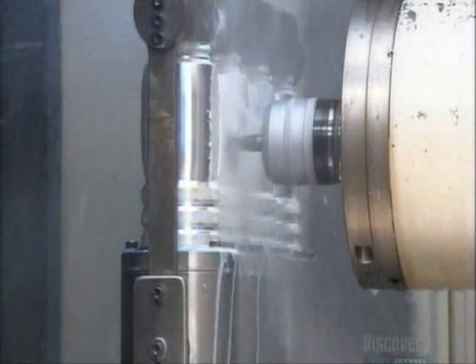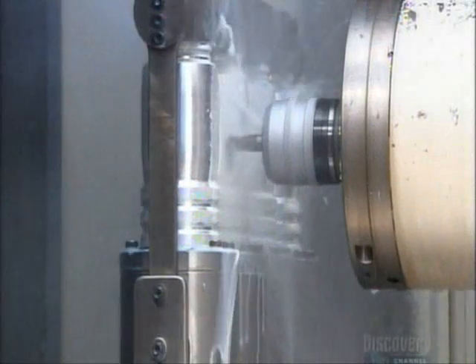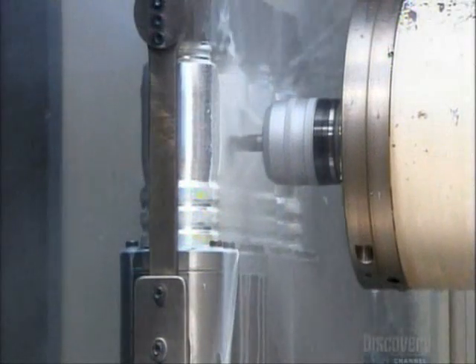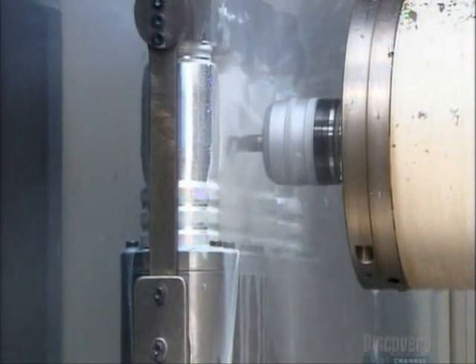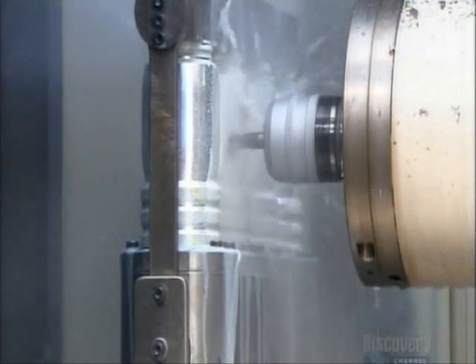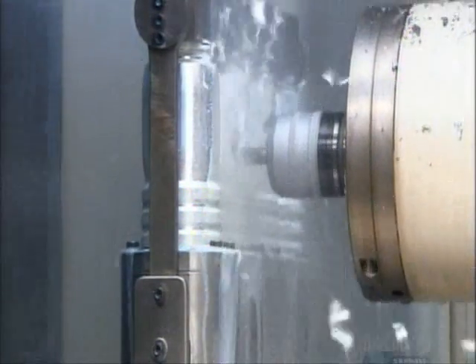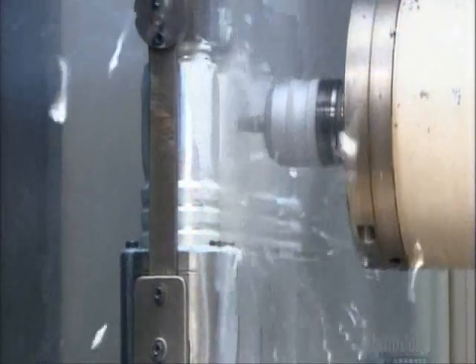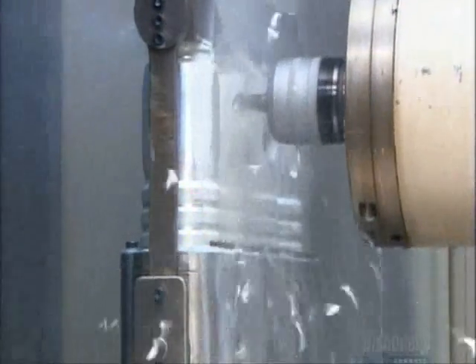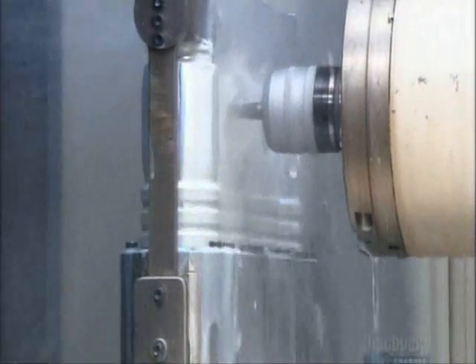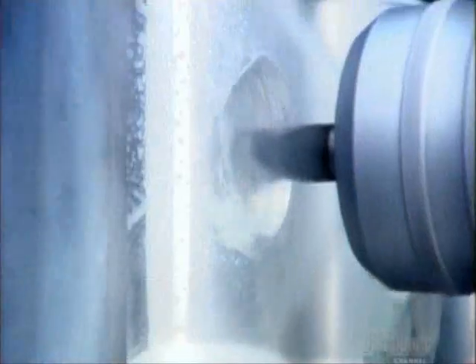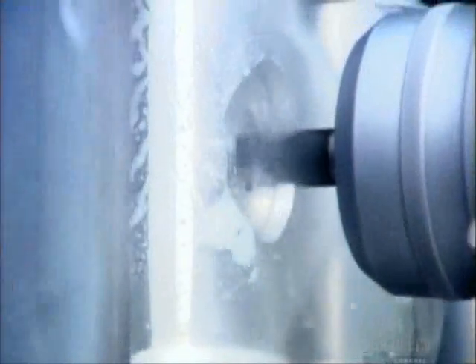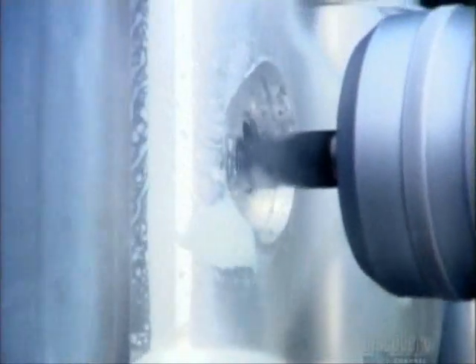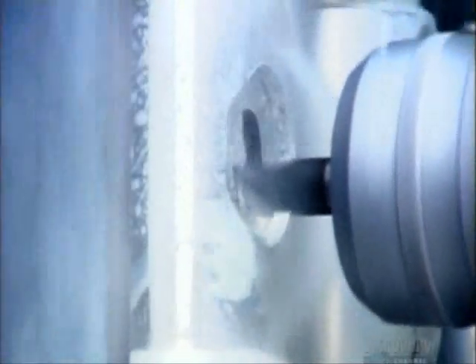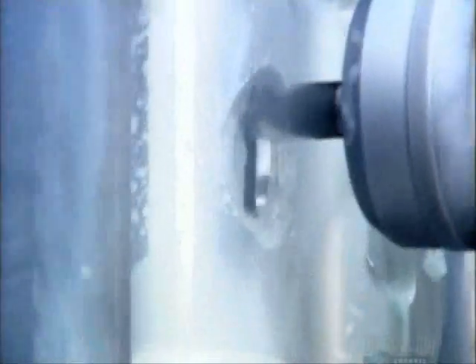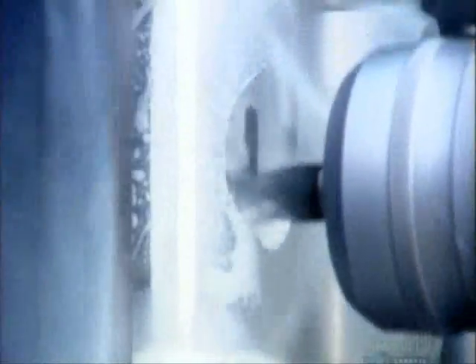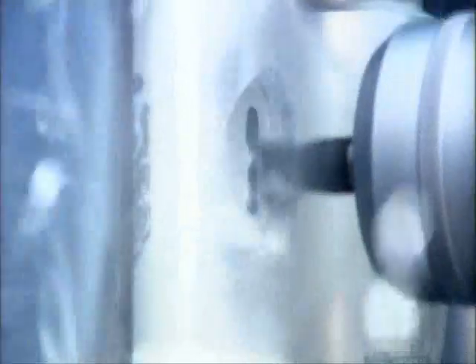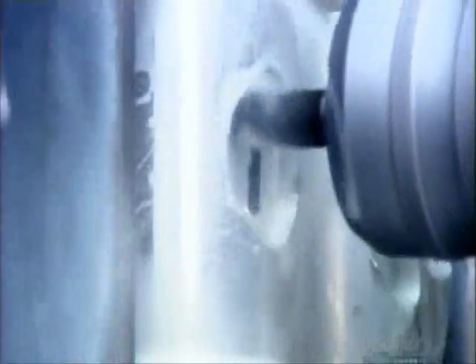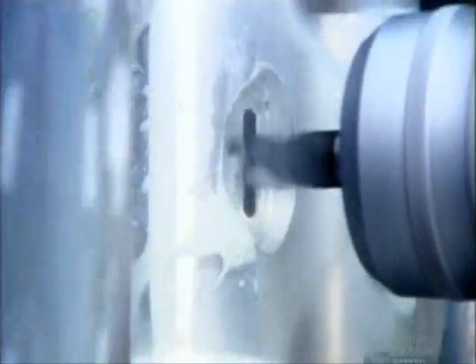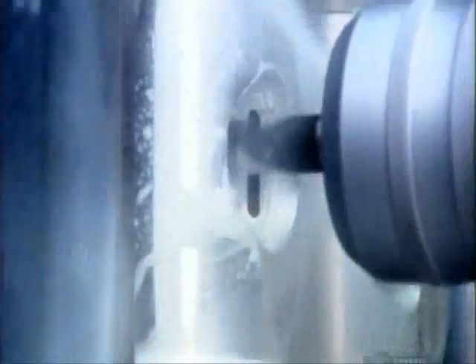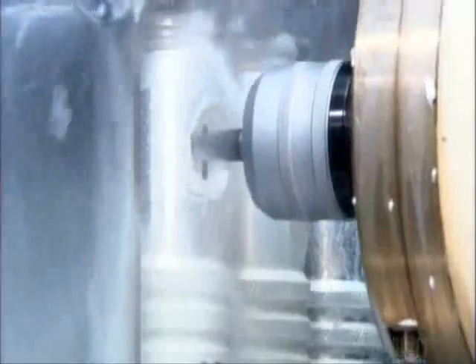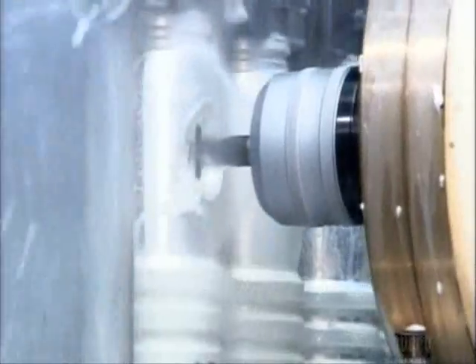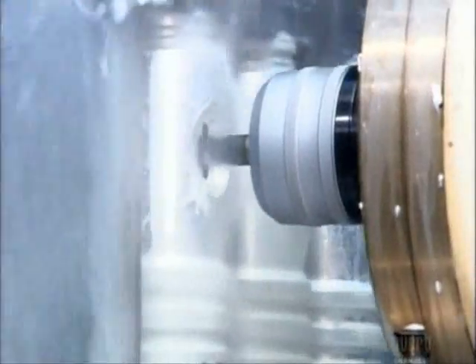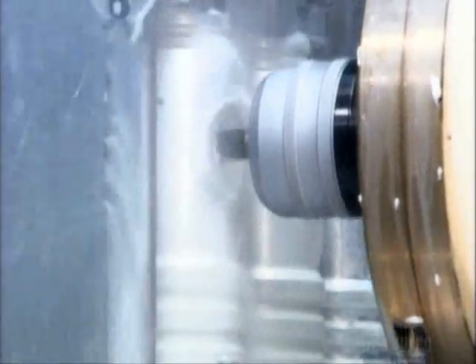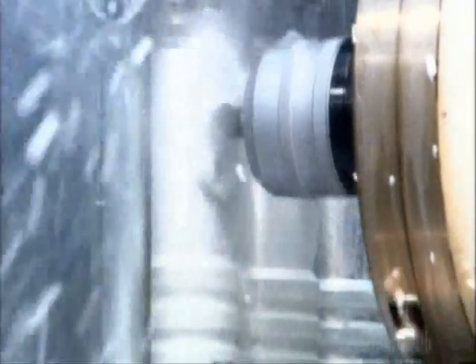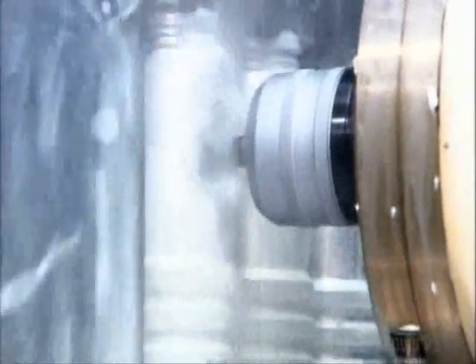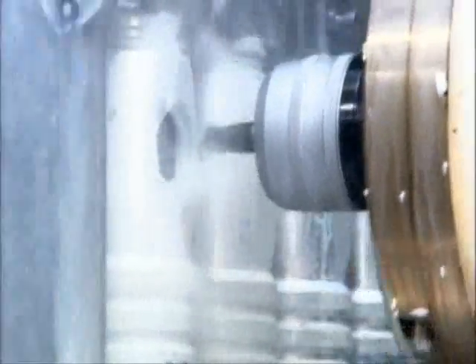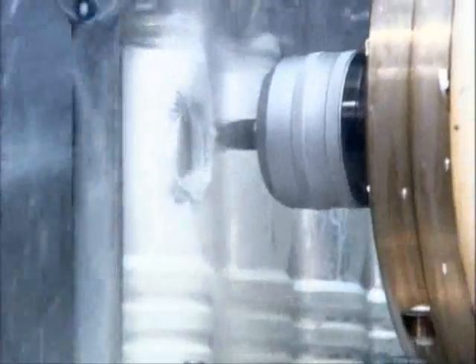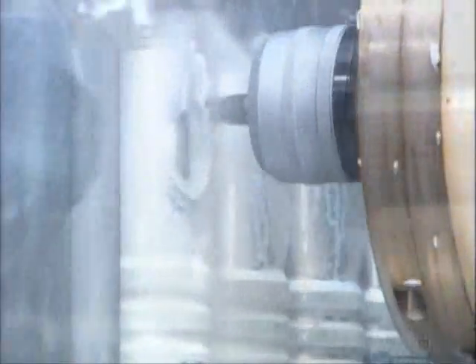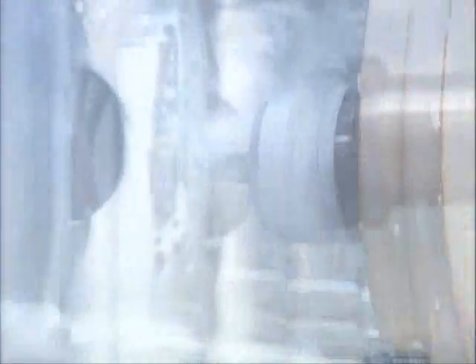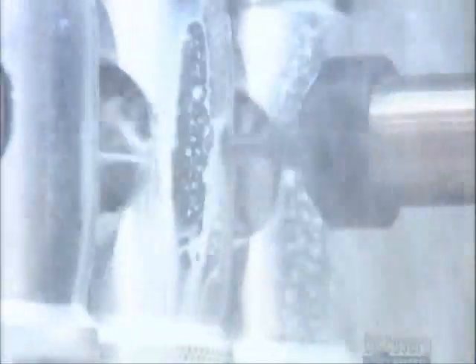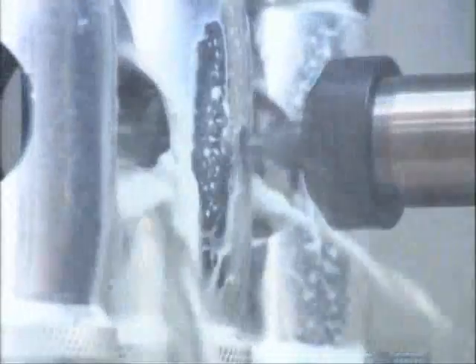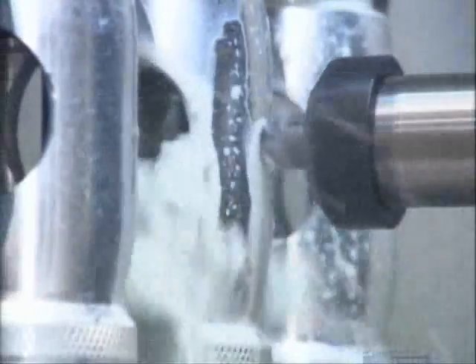It's on to the milling process. A computer-guided drill bores several holes for the nozzle and grip attachments. Coolant washes away the metal chips and keeps the drill bit from overheating.